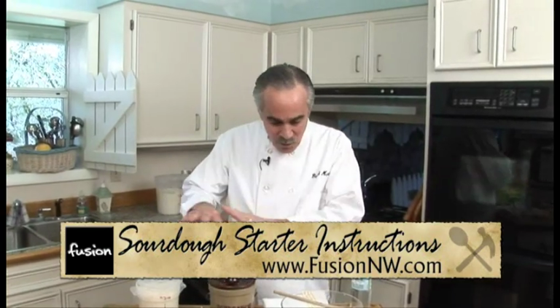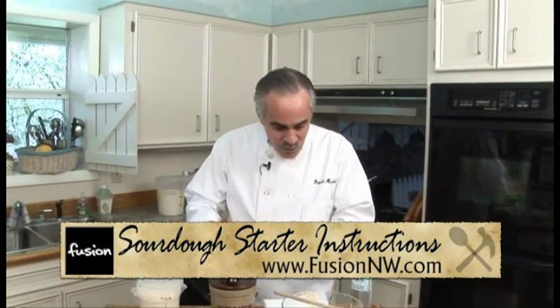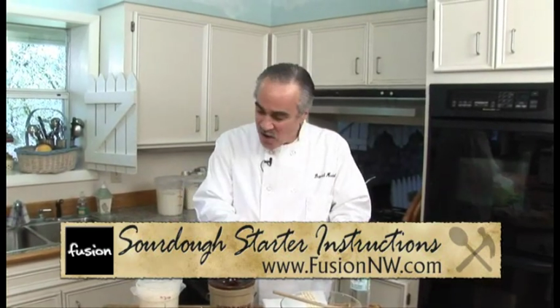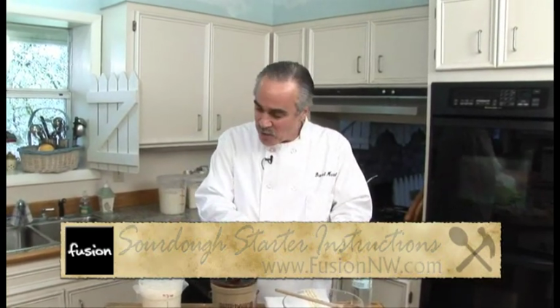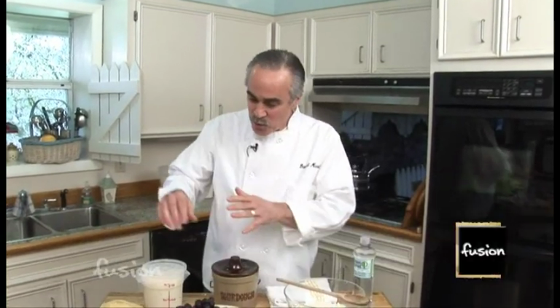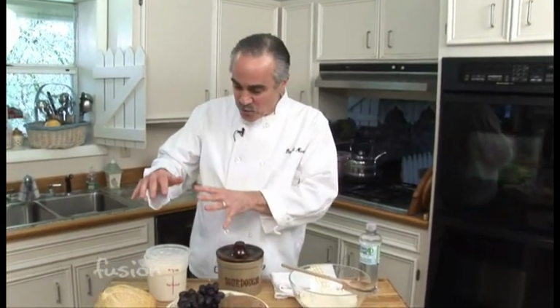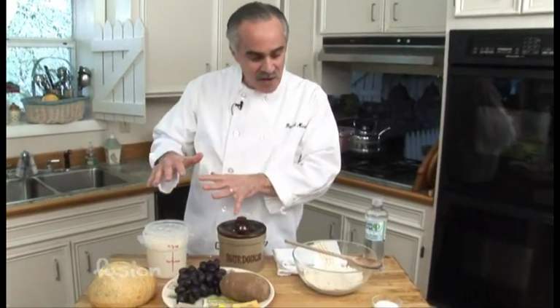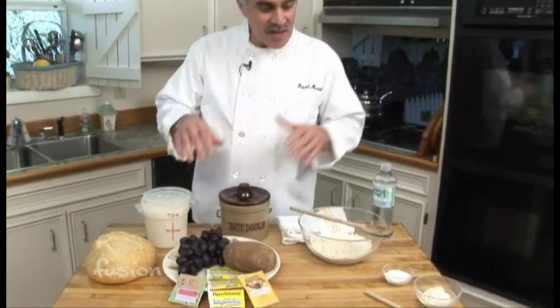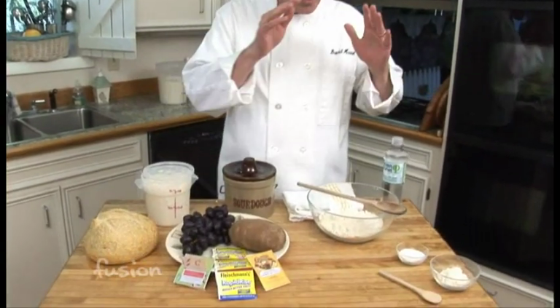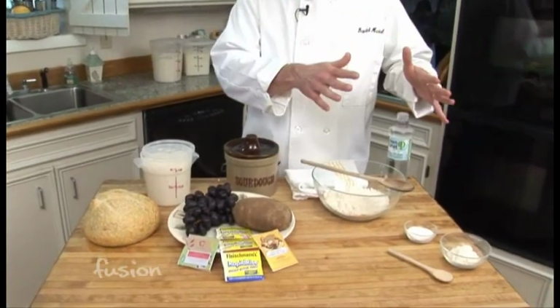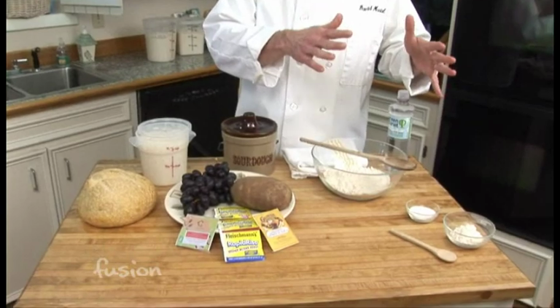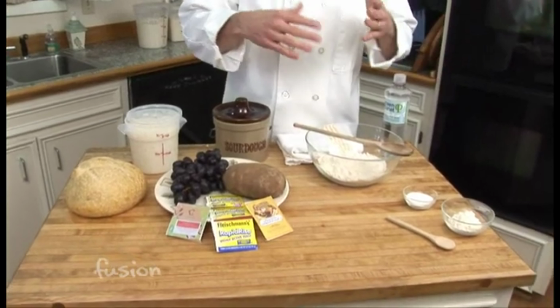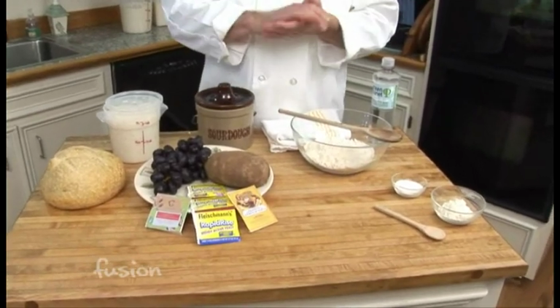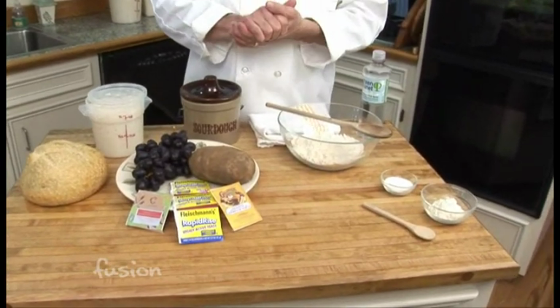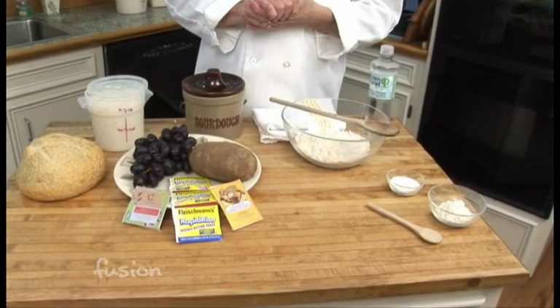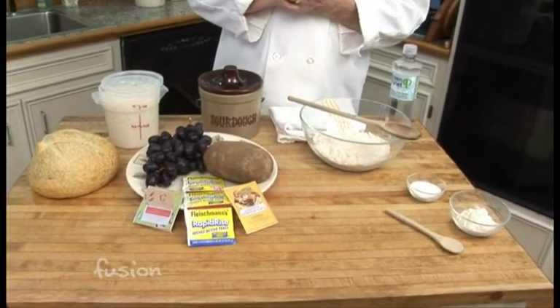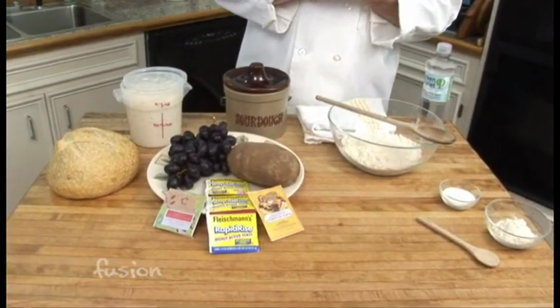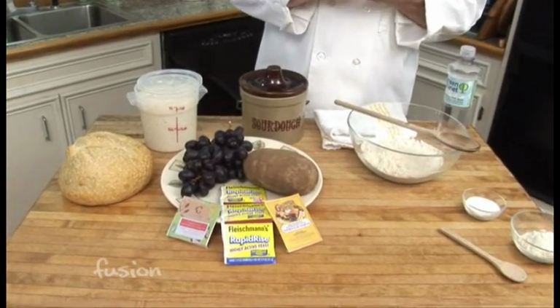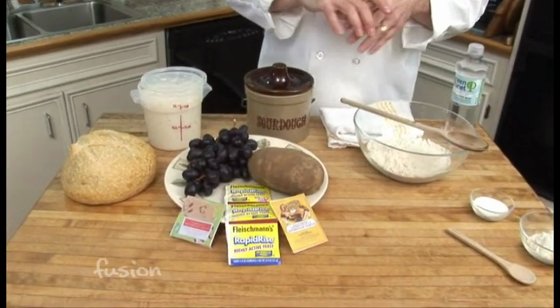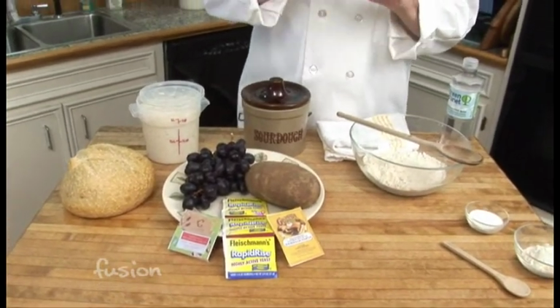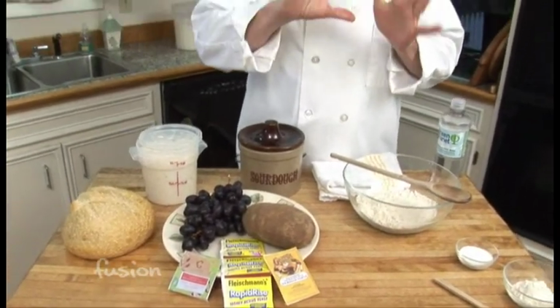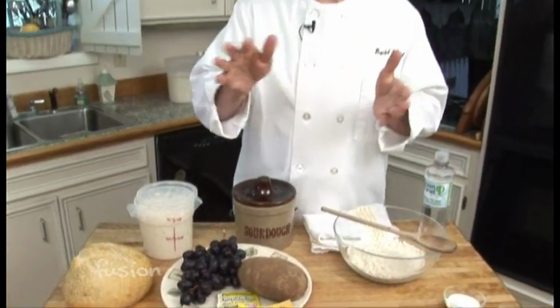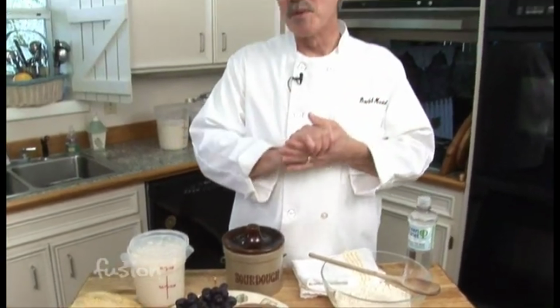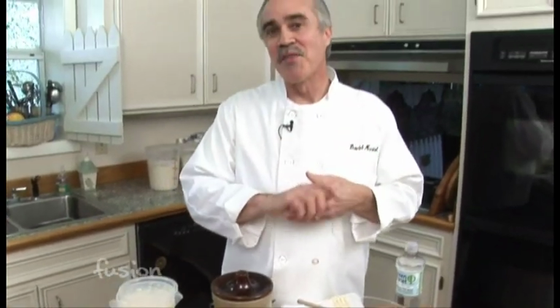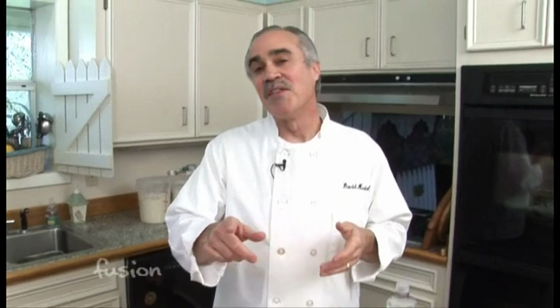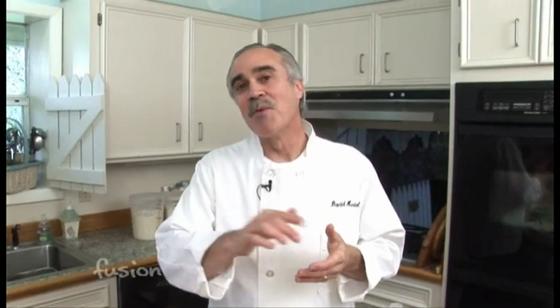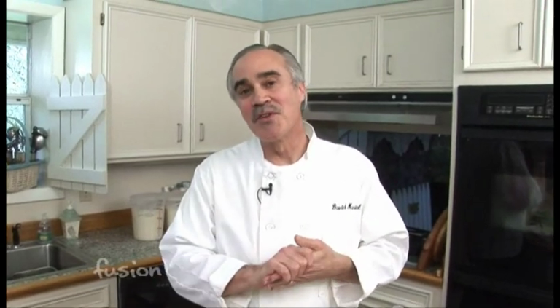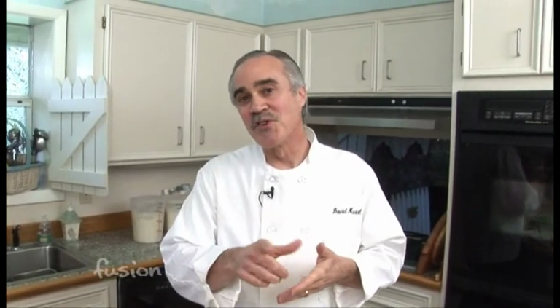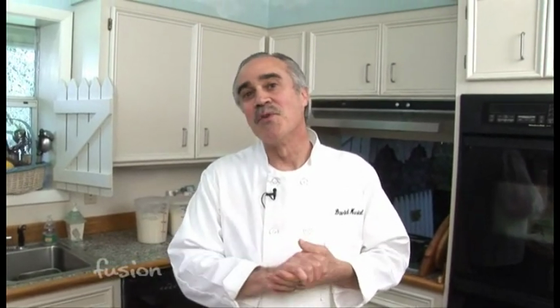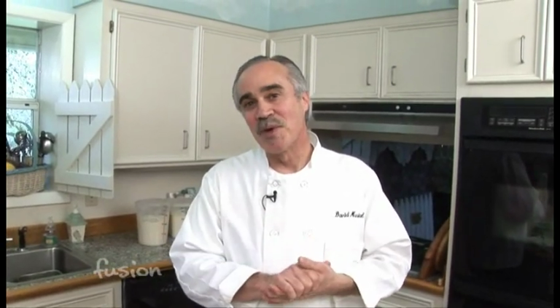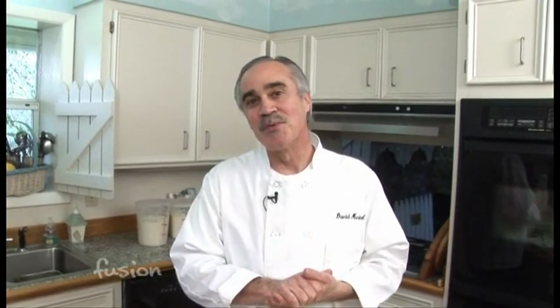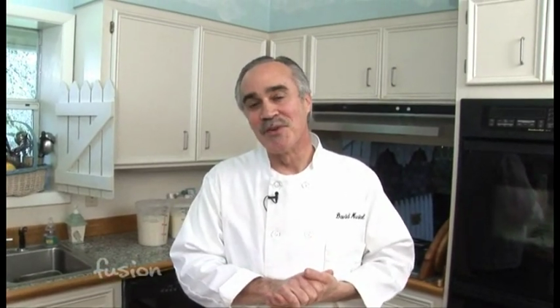So we've covered everything from how you make a sourdough starter to how you keep it alive. What else can you make besides sourdough bread? There are lots of recipes out there, and in the coming weeks we're going to share a few of those with you.